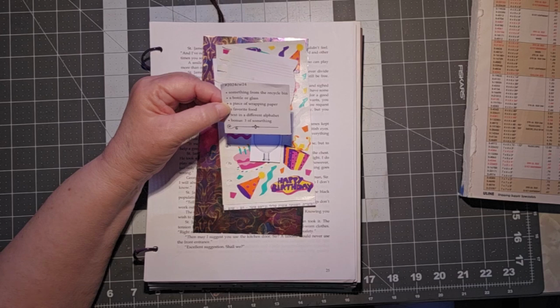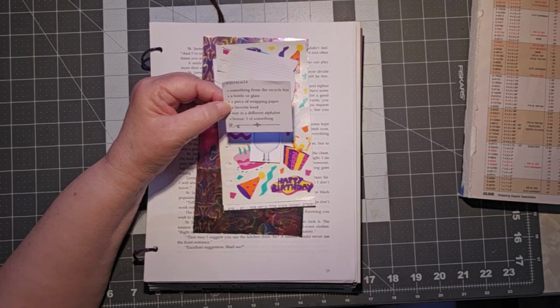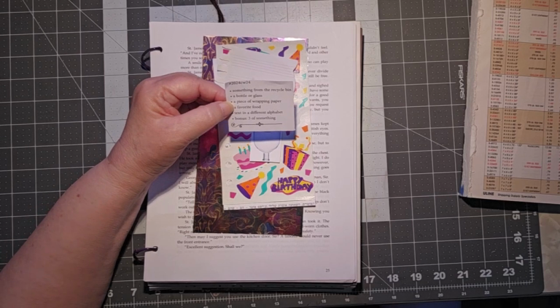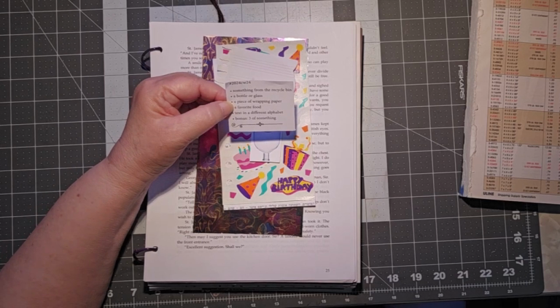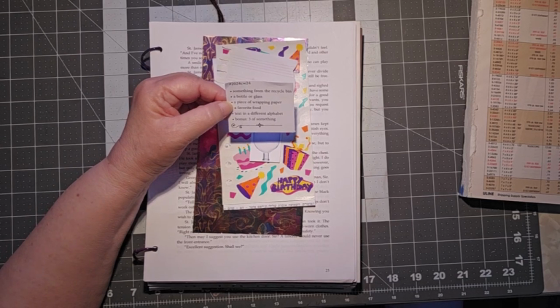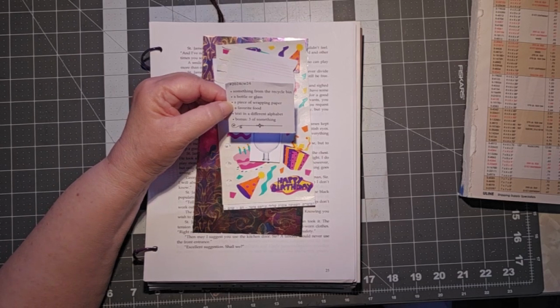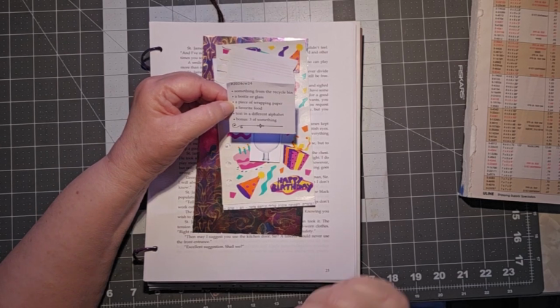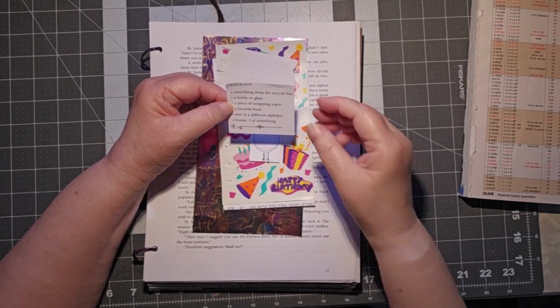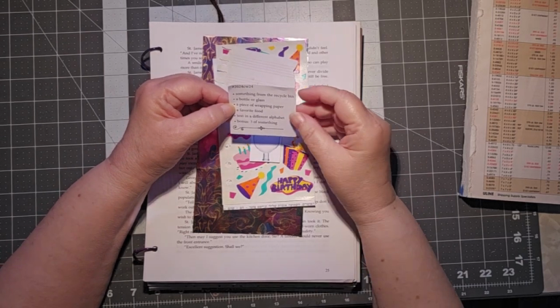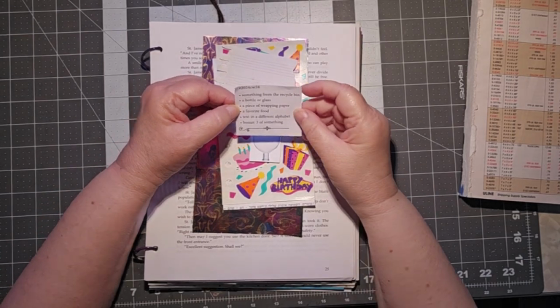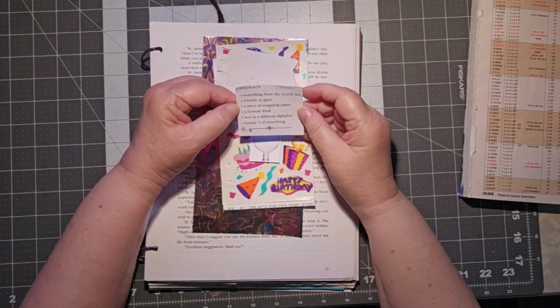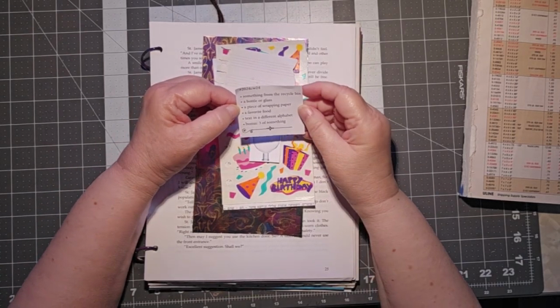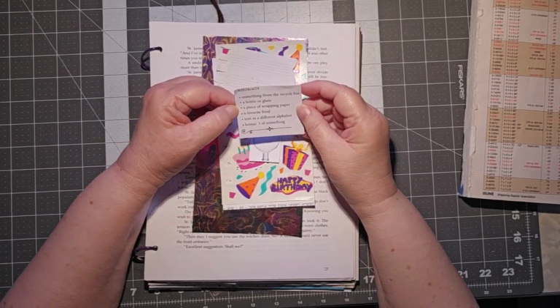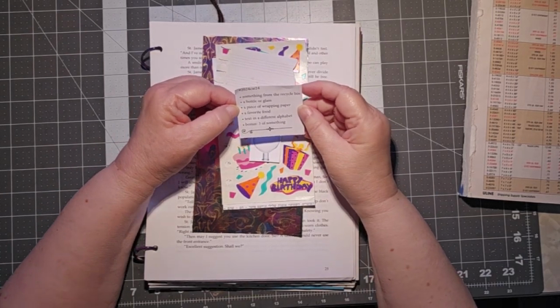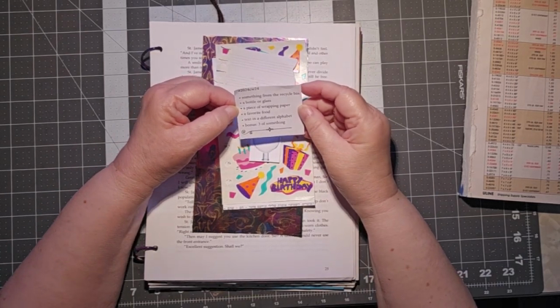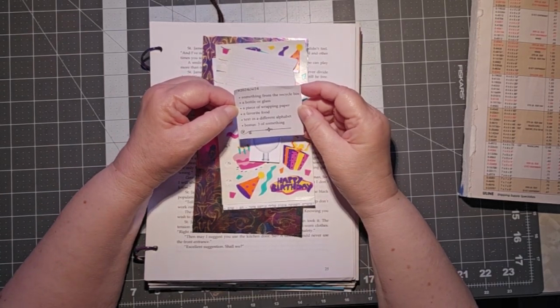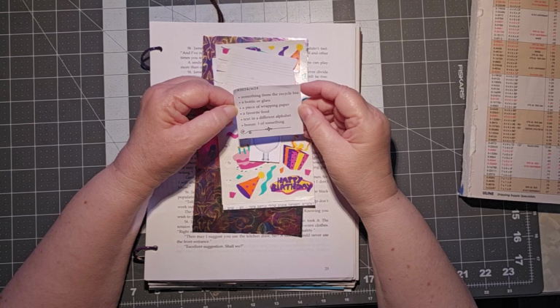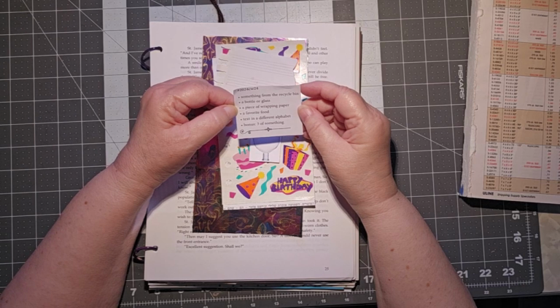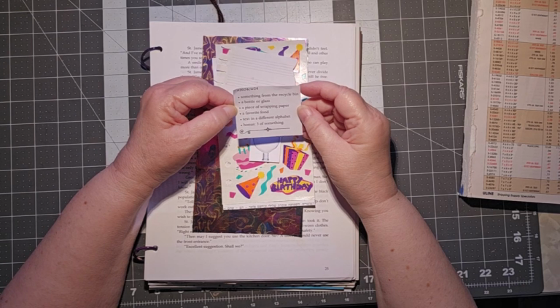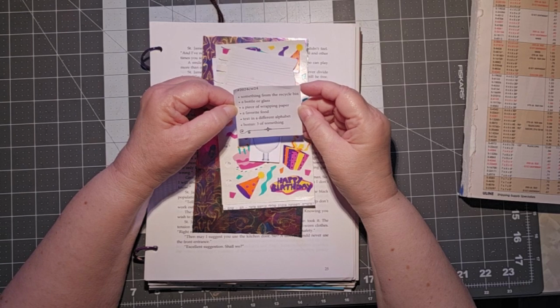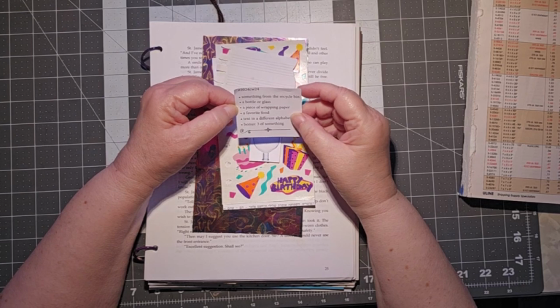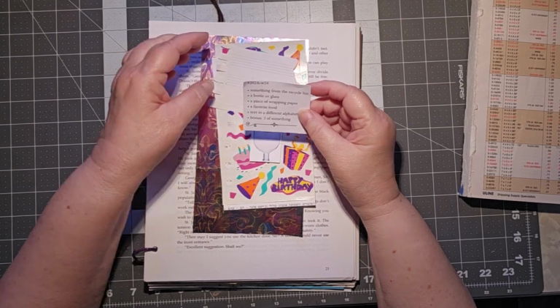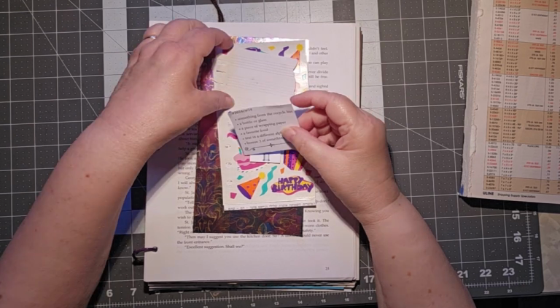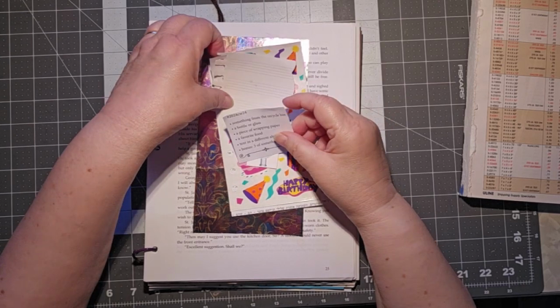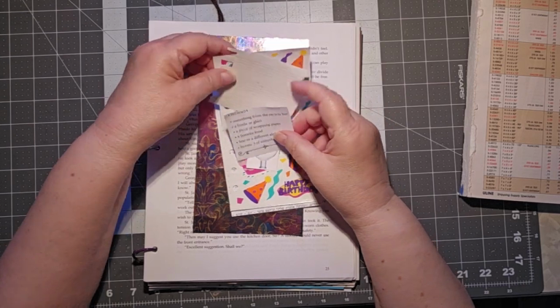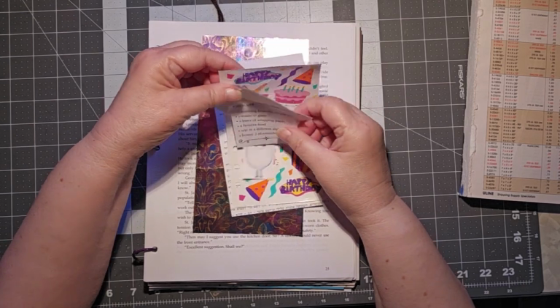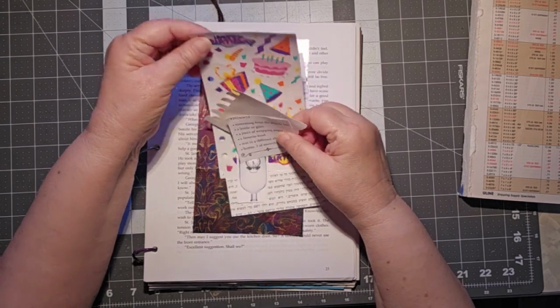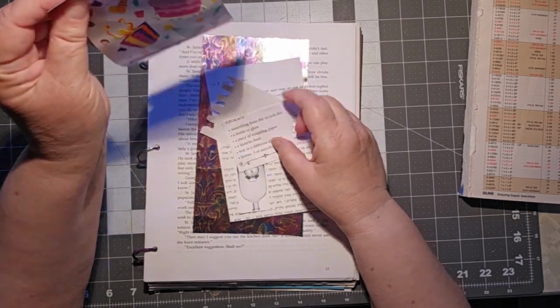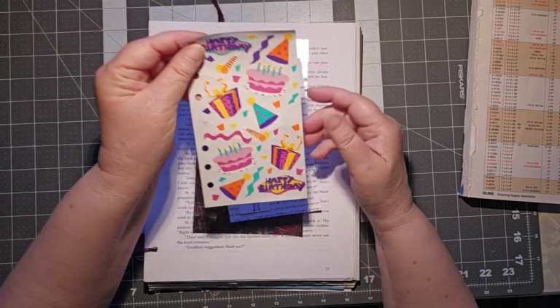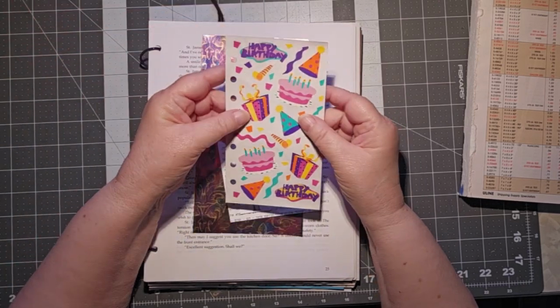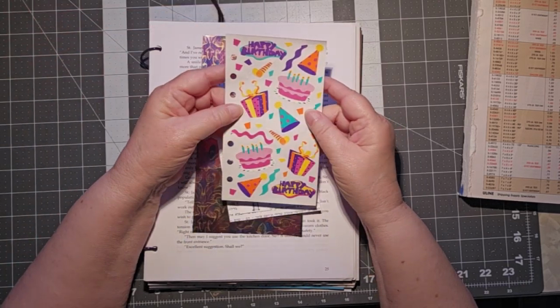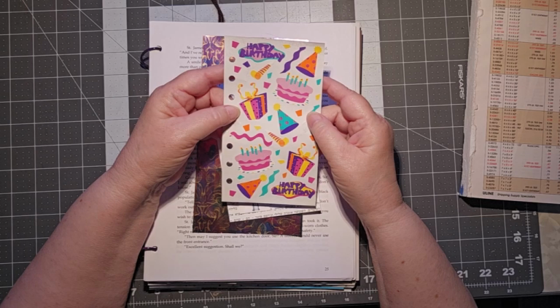Hello, this is Cindy, and today we're taking a look at Marguerite Miller Challenge Week 24. Something from the recycling bin — believe it or not, this is from the recycling bin.